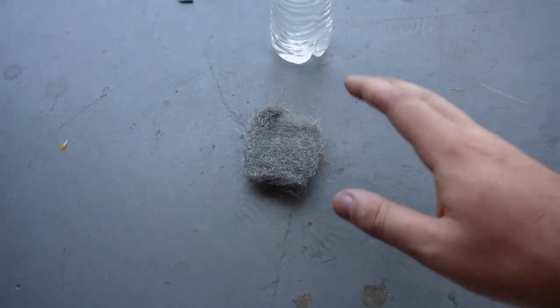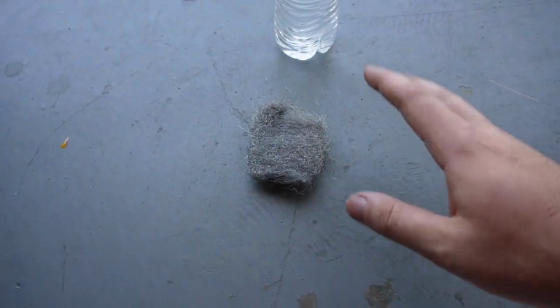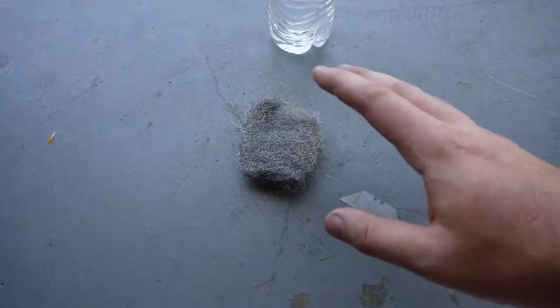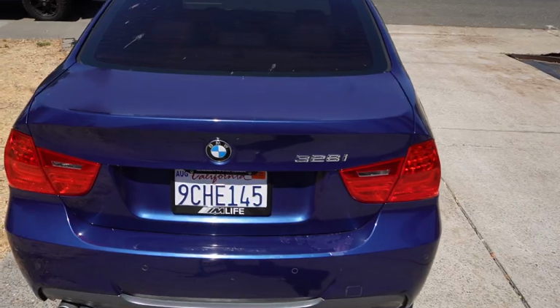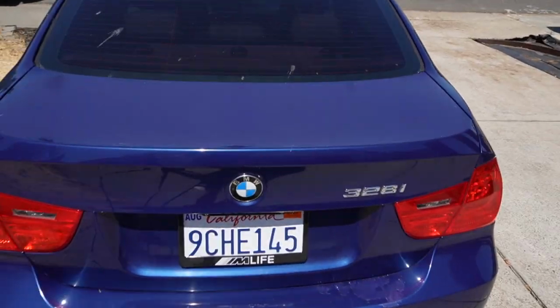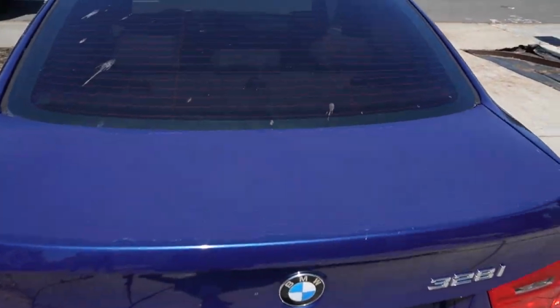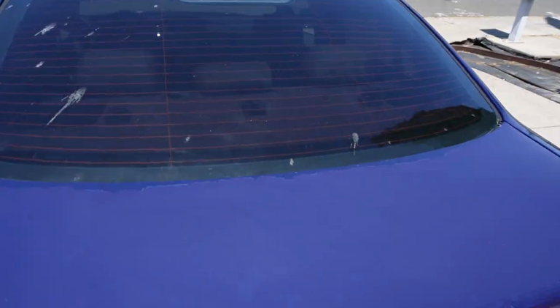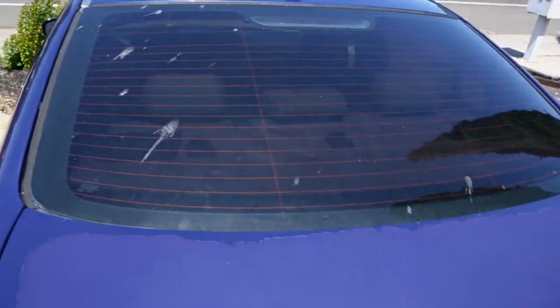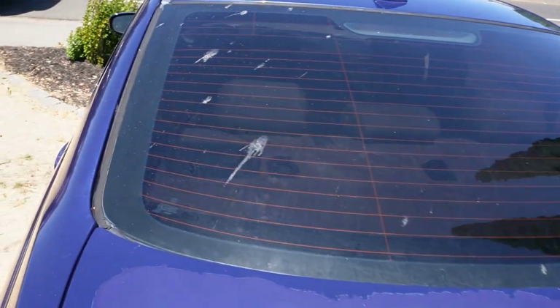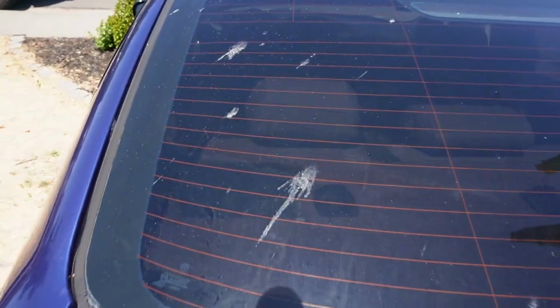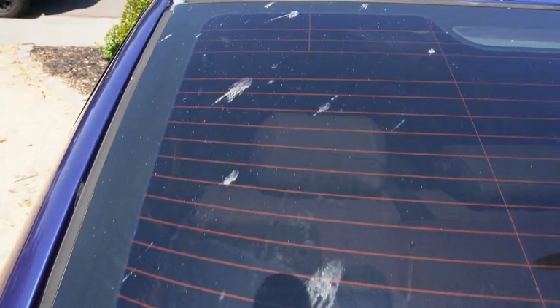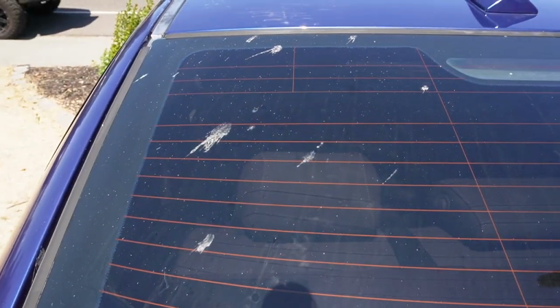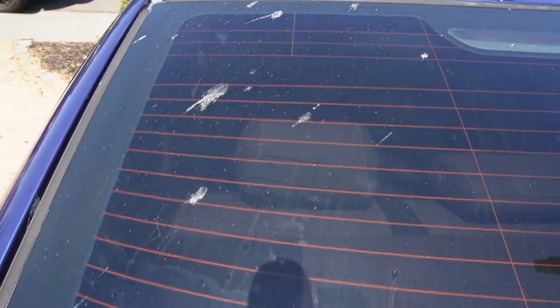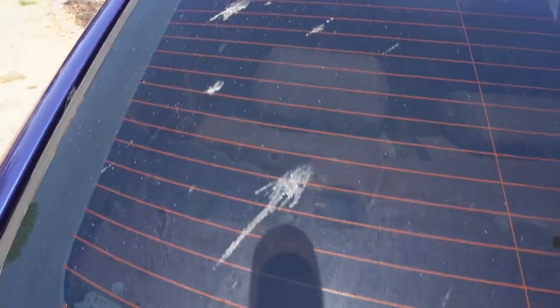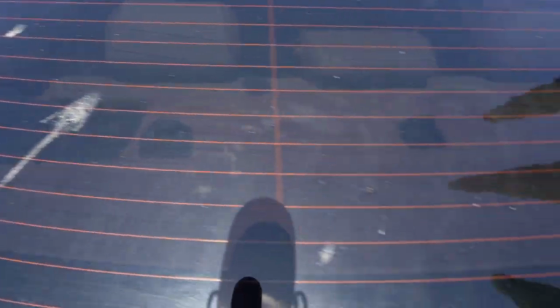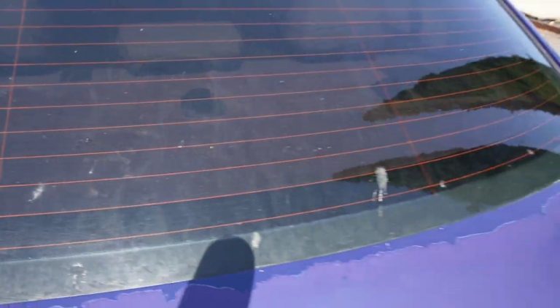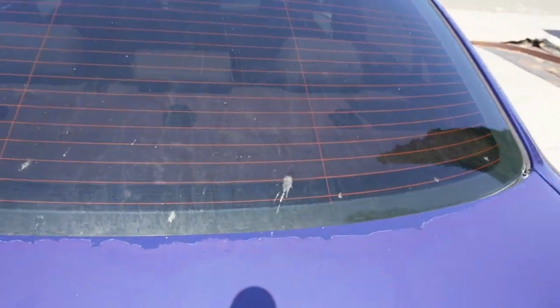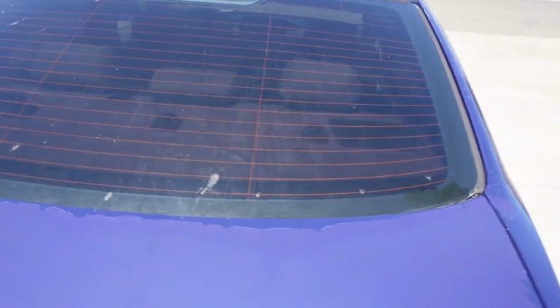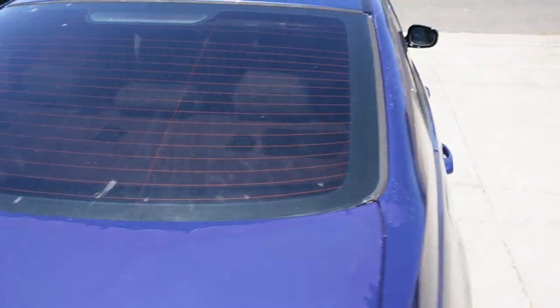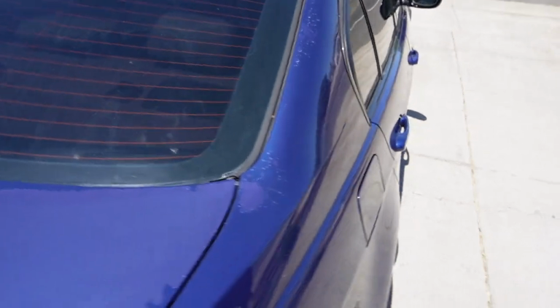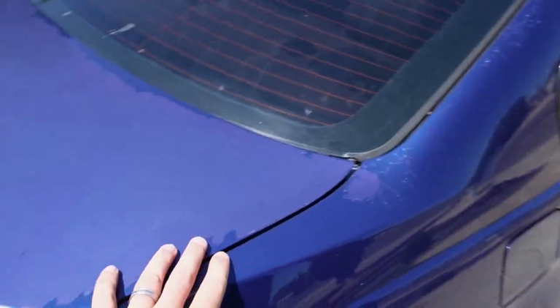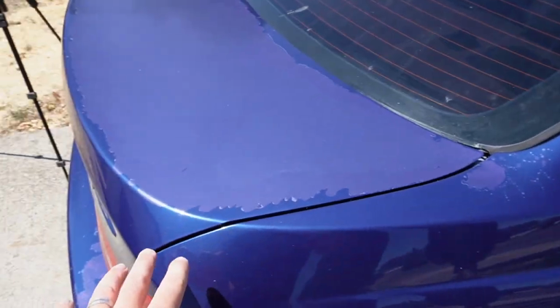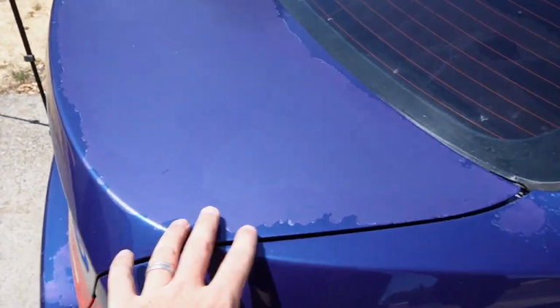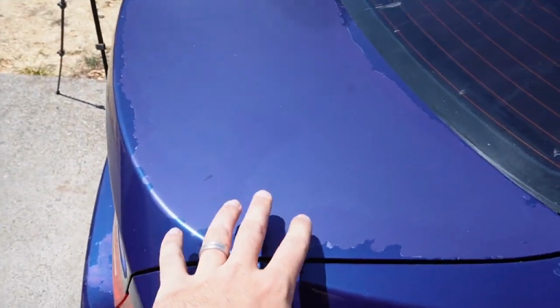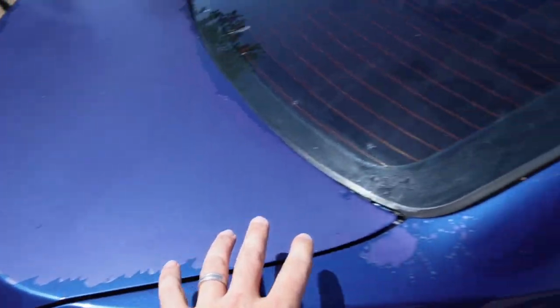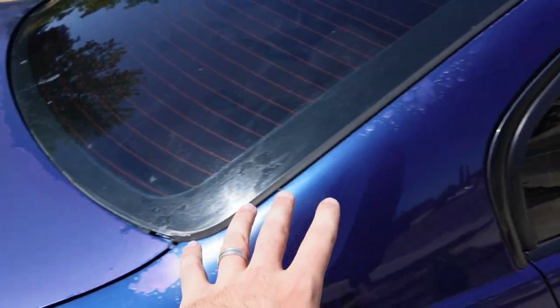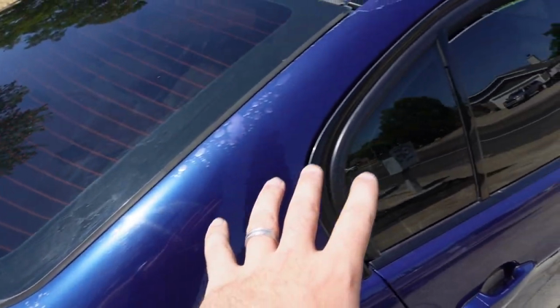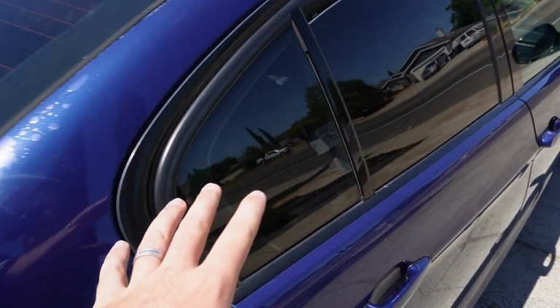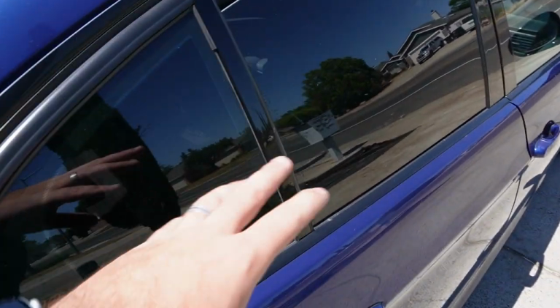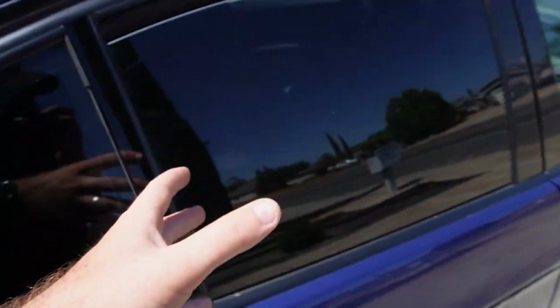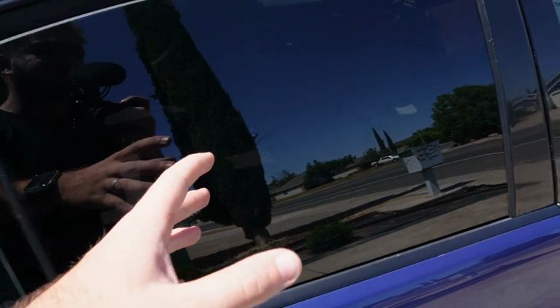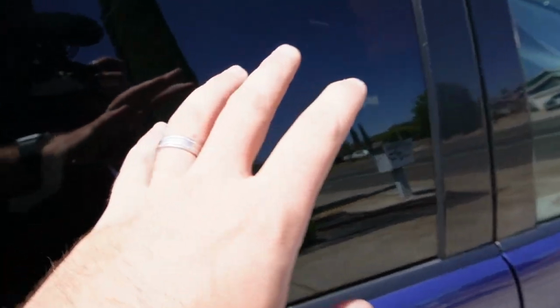I just took this car to the car wash and as you guys can see, I washed all this off and it's still staying on there — it's being very stubborn and just not coming off. As you guys can see, there are a lot of things on this paint that damaged the paint and the glass.